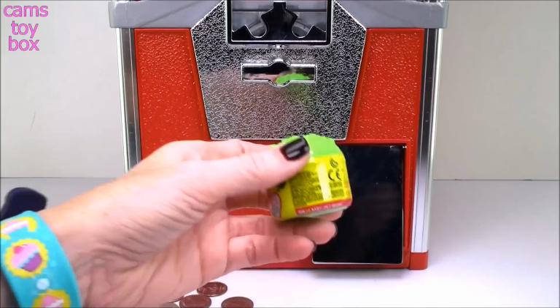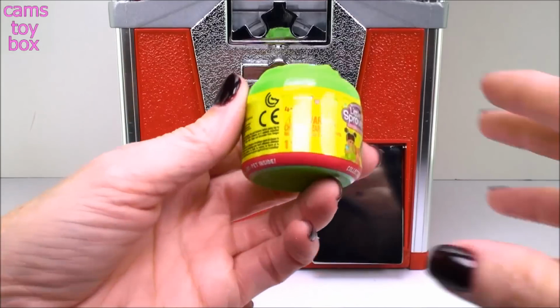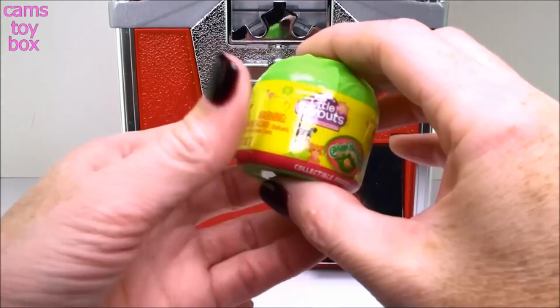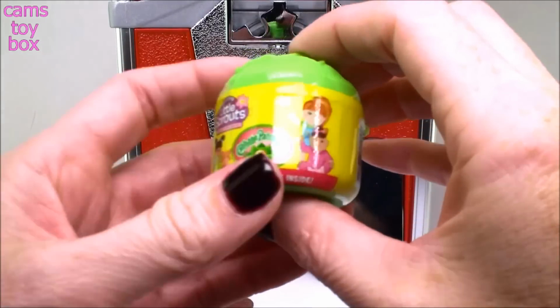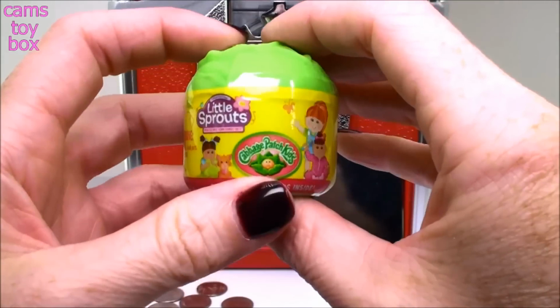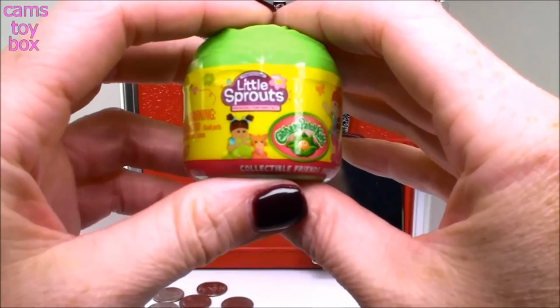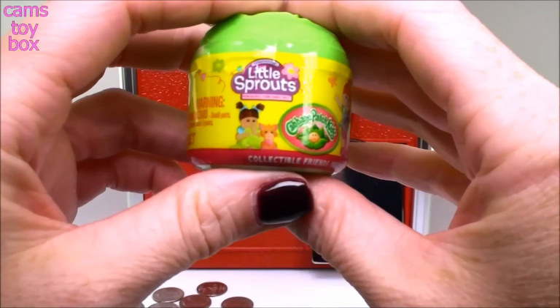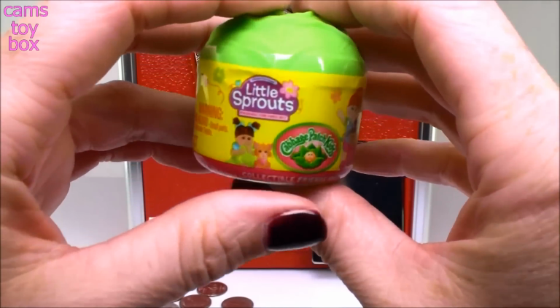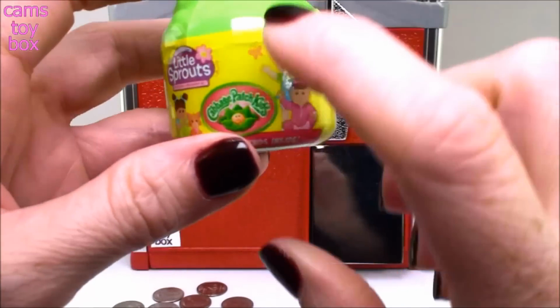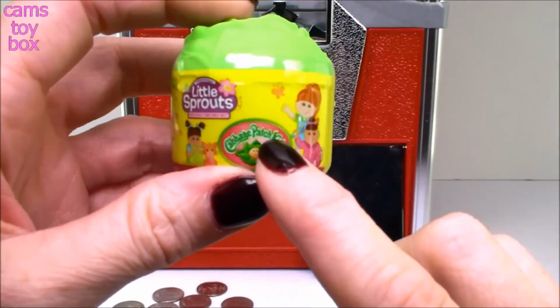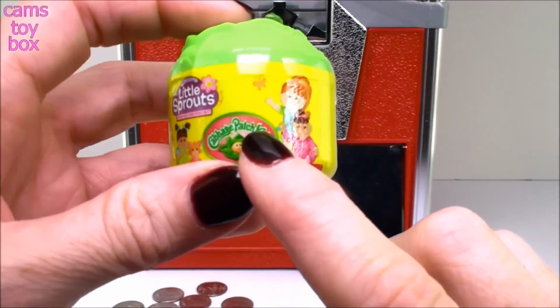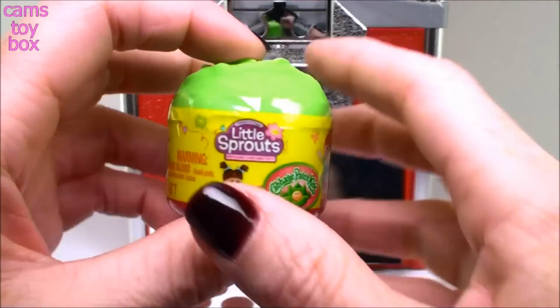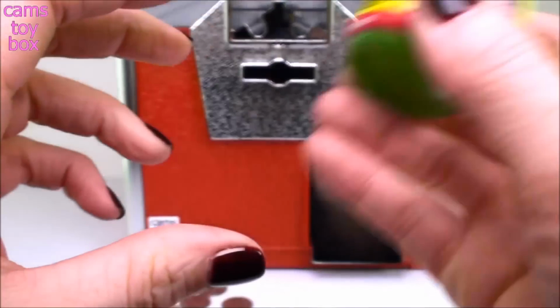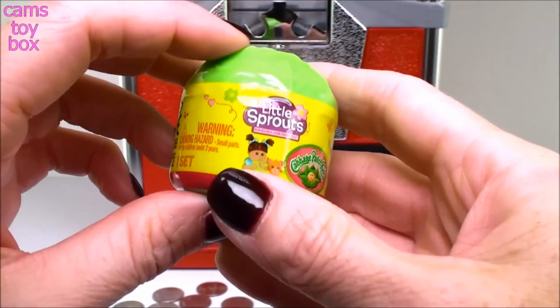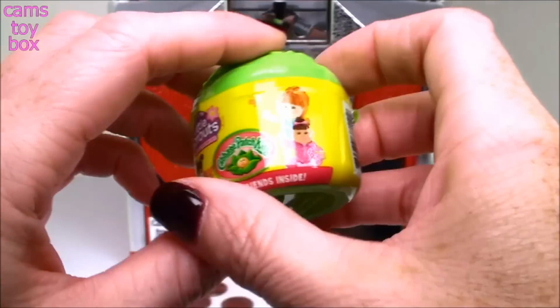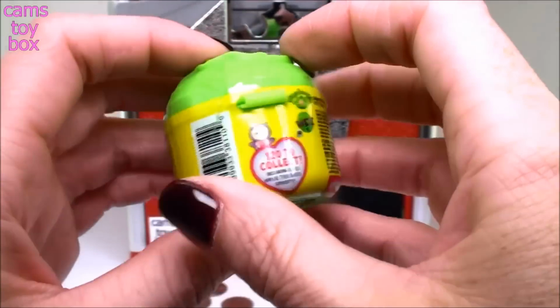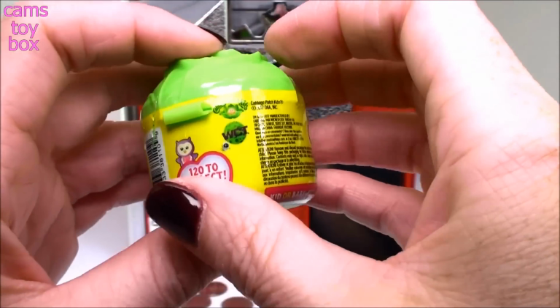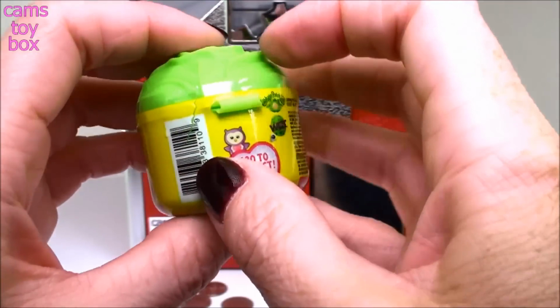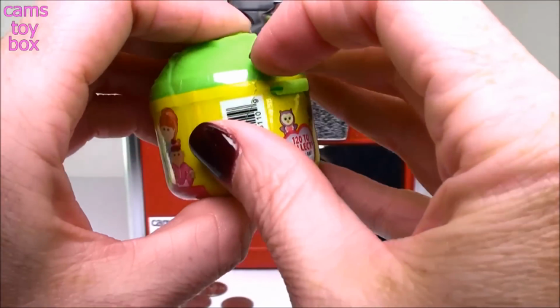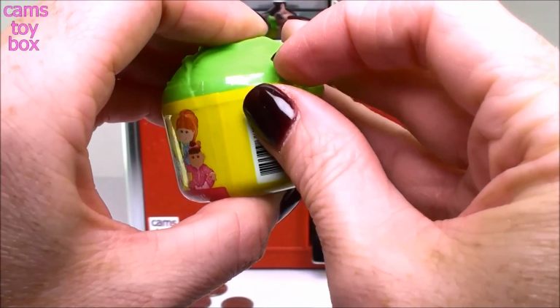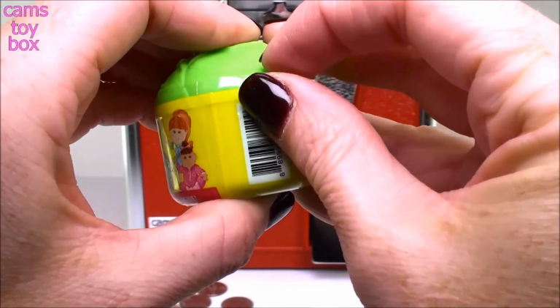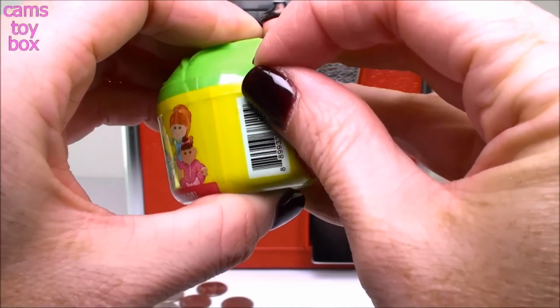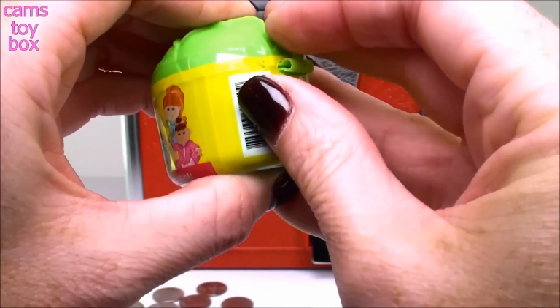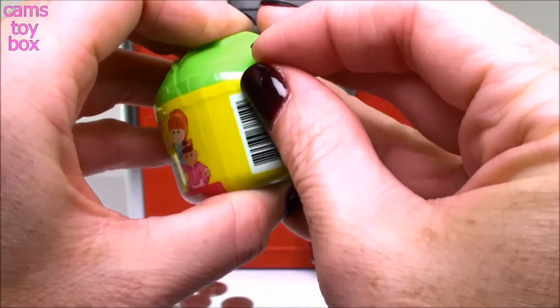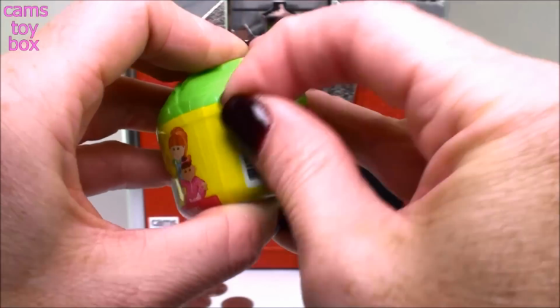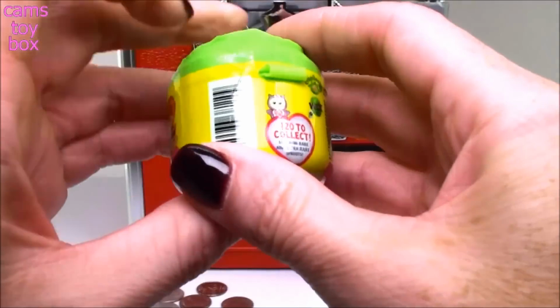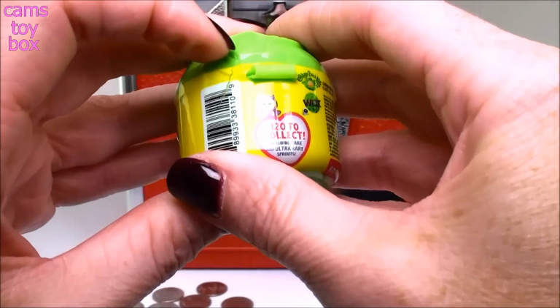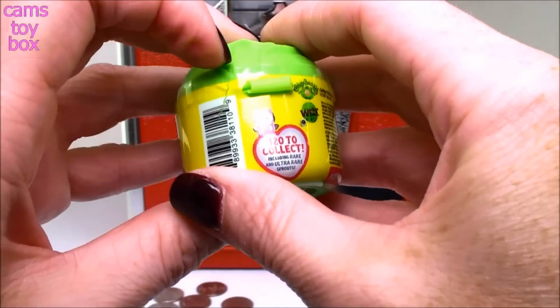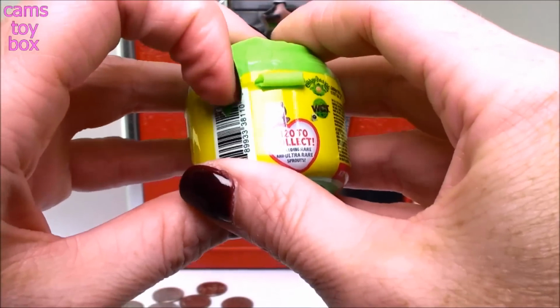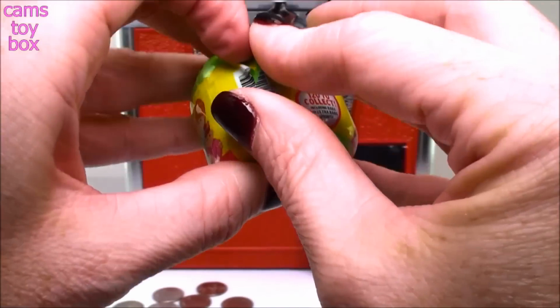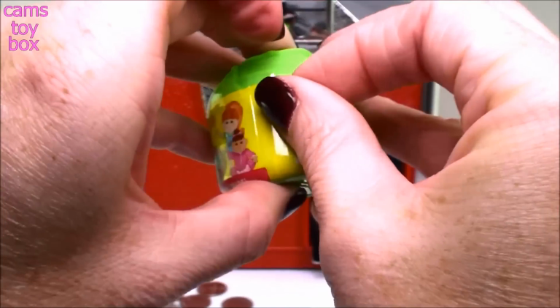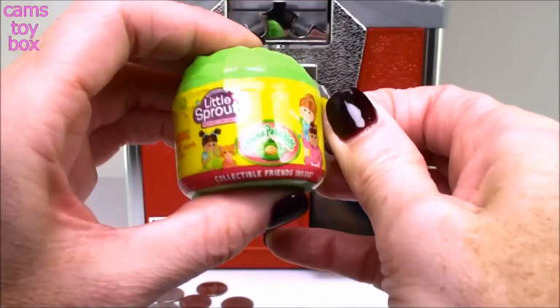Our first surprise of the day is from Cabbage Patch Kids. This is a little sprout from Series 1. It has one little sprout in here, which is our little doll, and then it also comes with a cute little pet to go along with the doll.